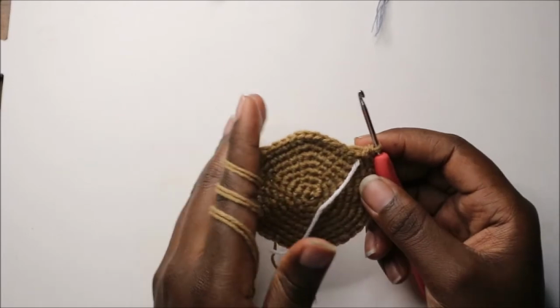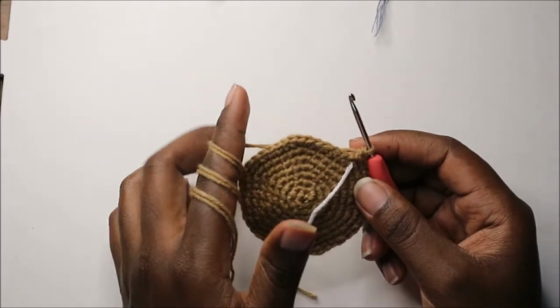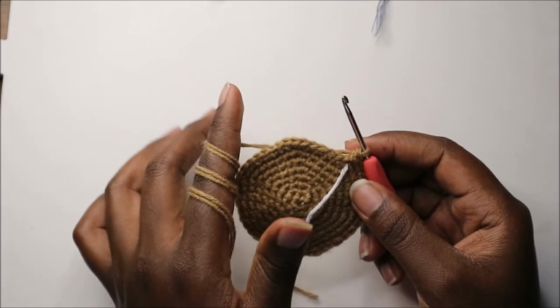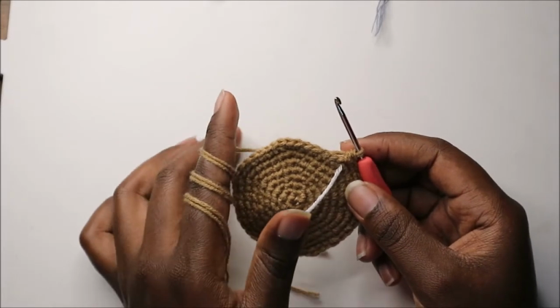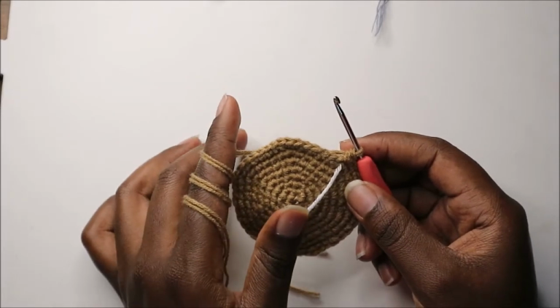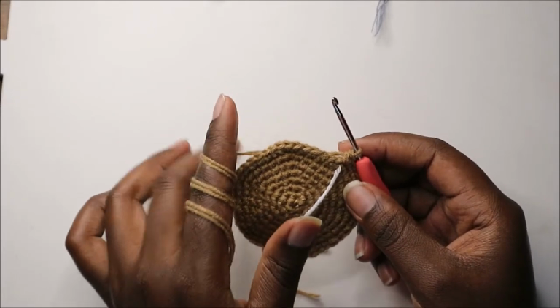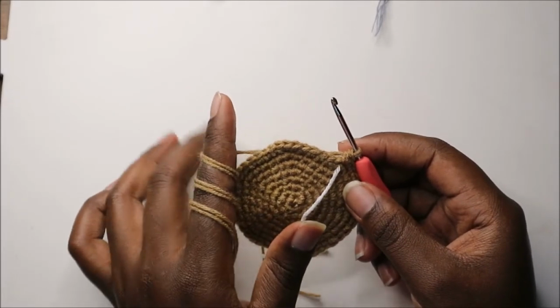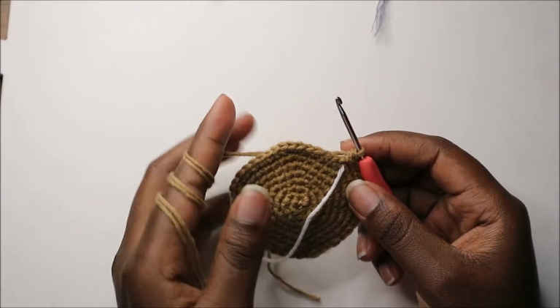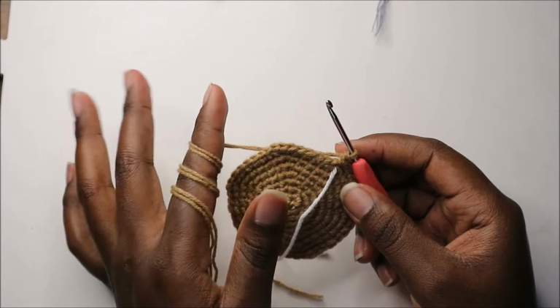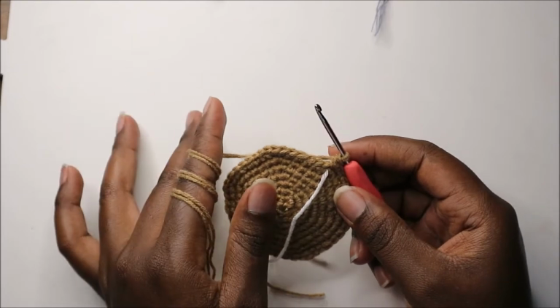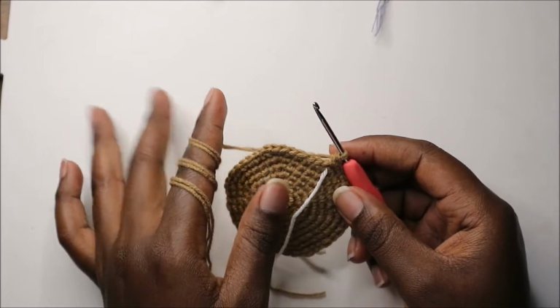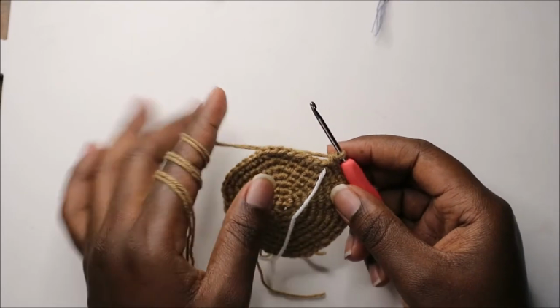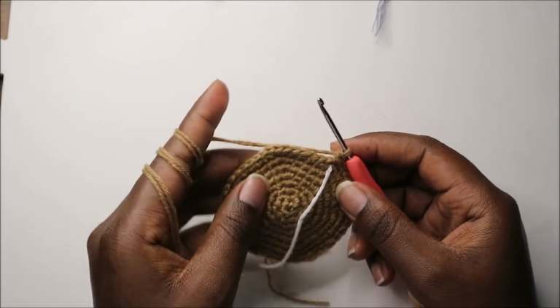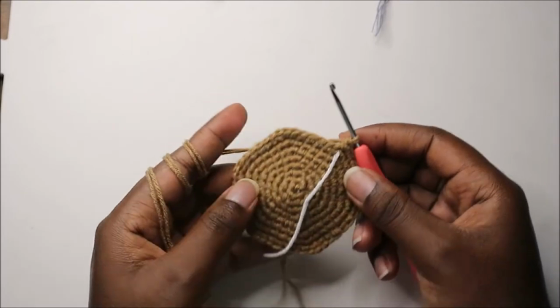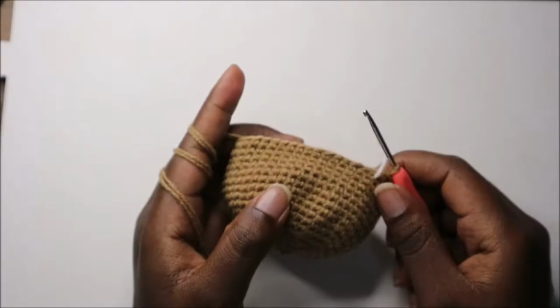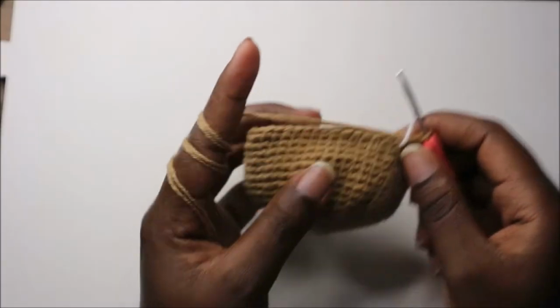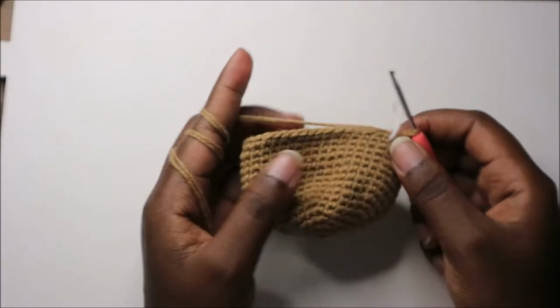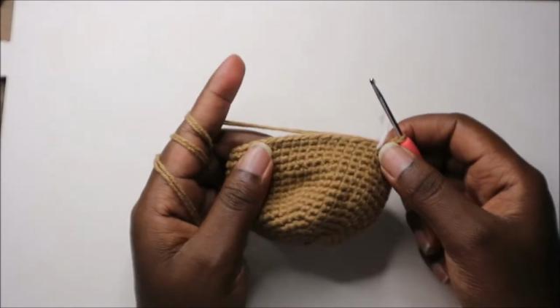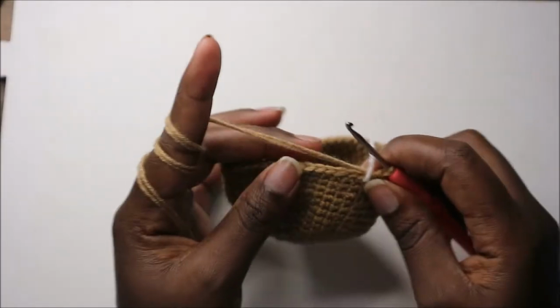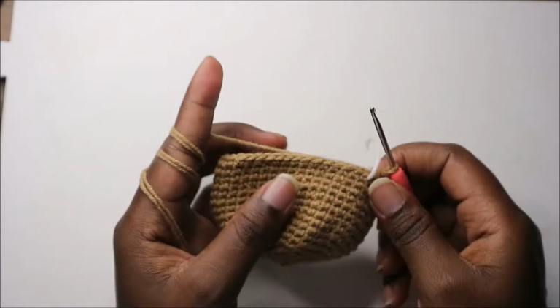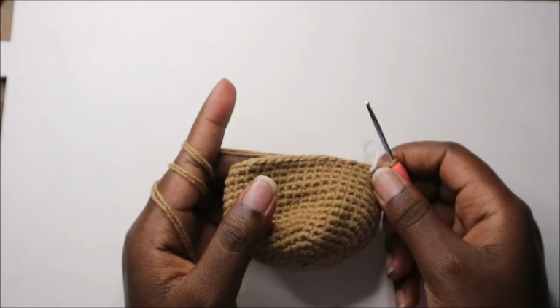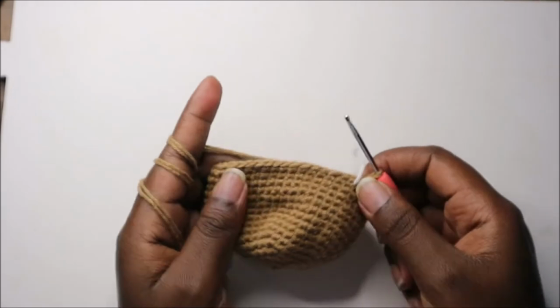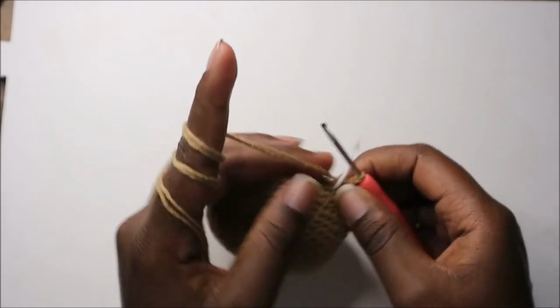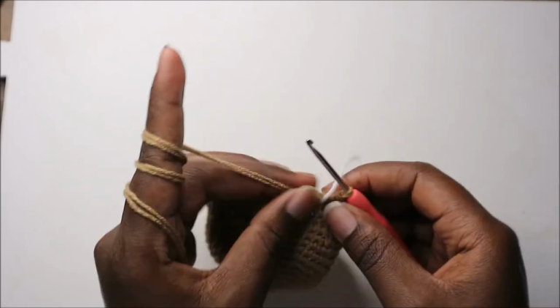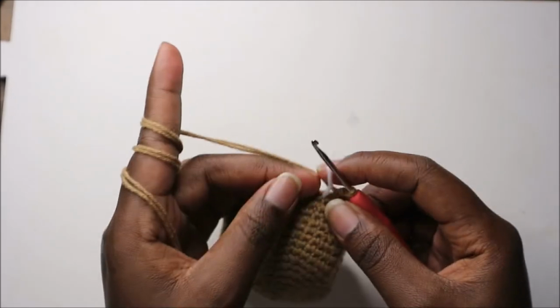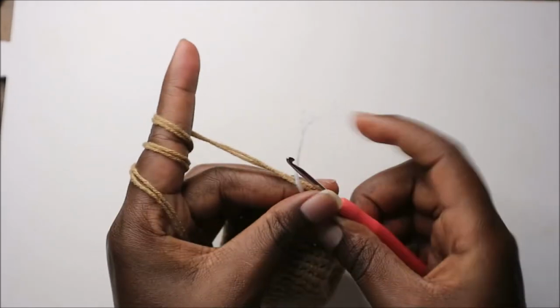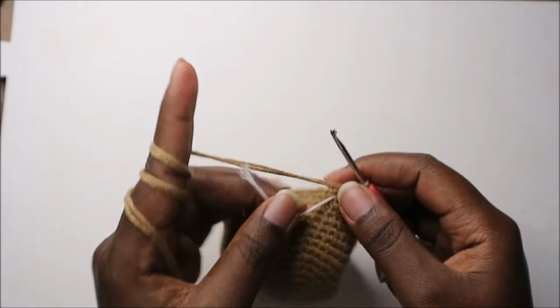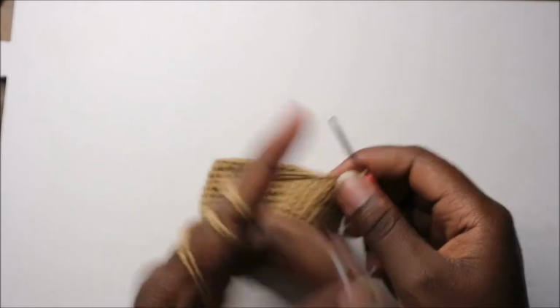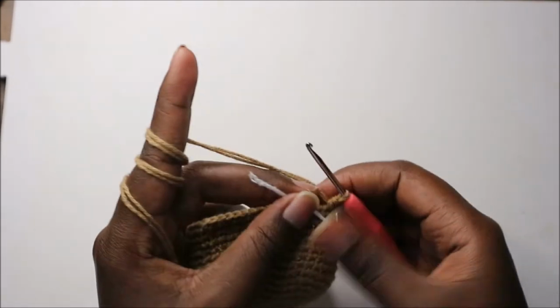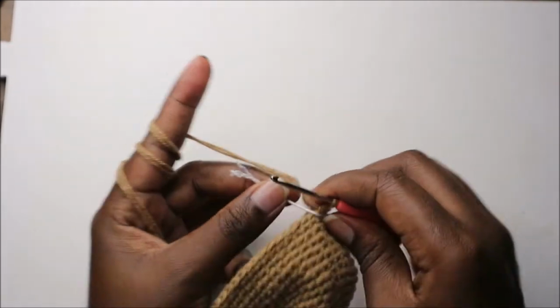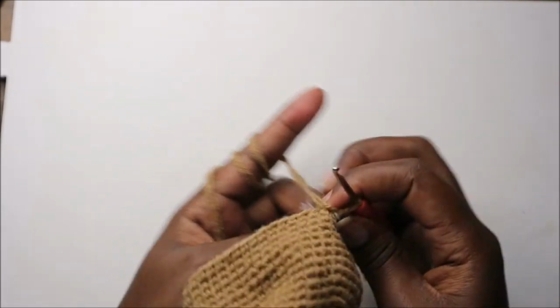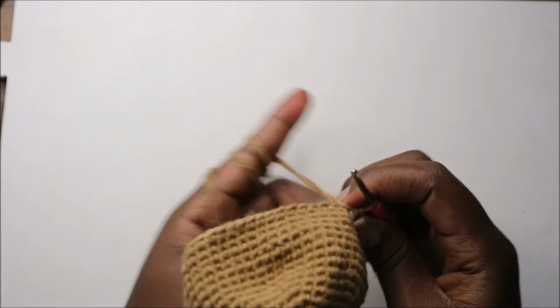So do single crochet all the way around for the next nine rows and I'll see you when you're done with the 17th row so we can start the 18th row together. After the 17th row, this is how our head looks.